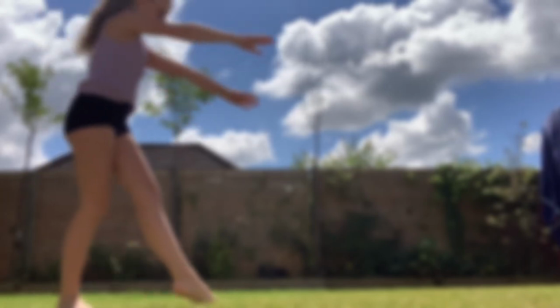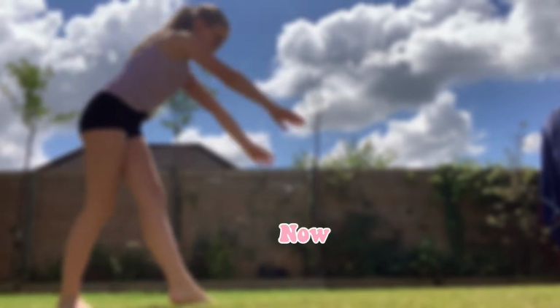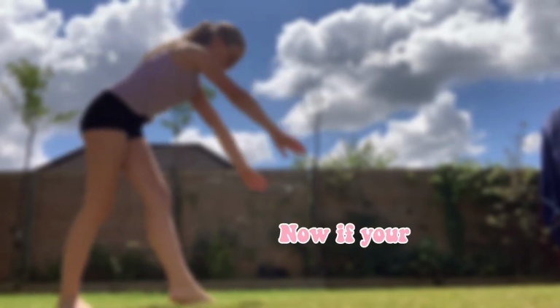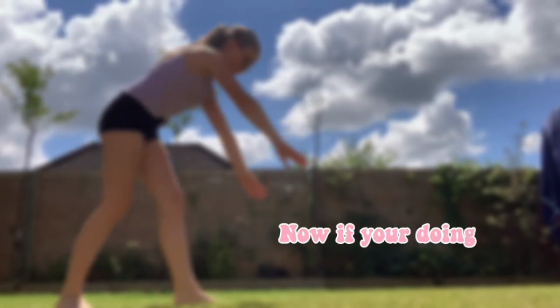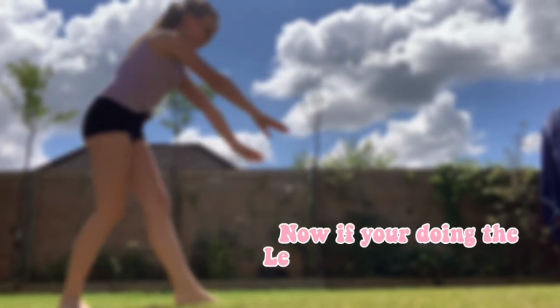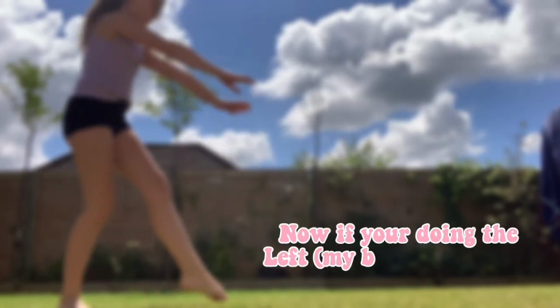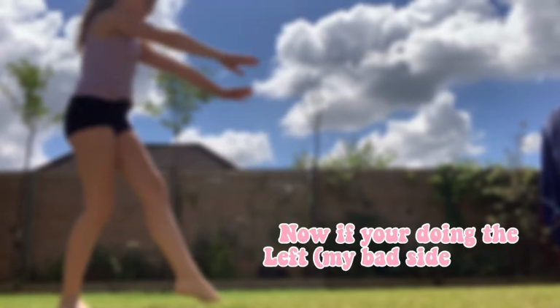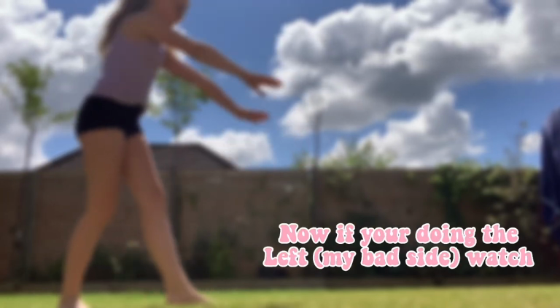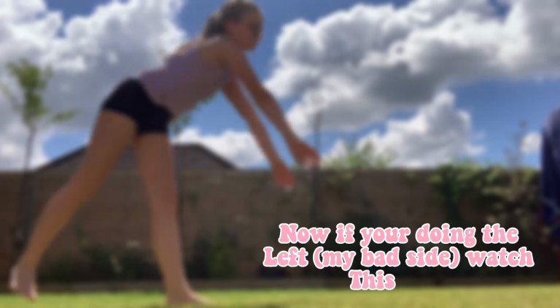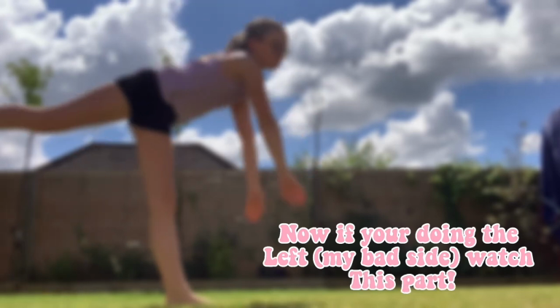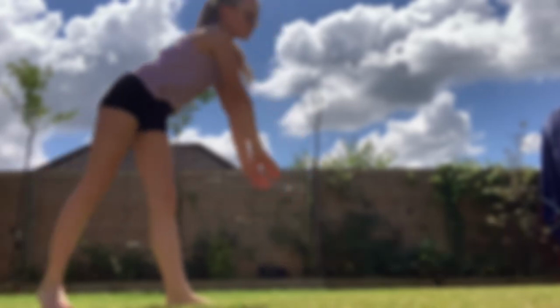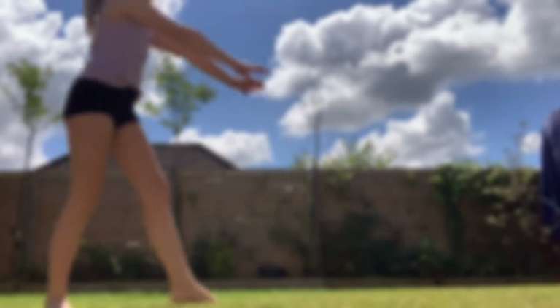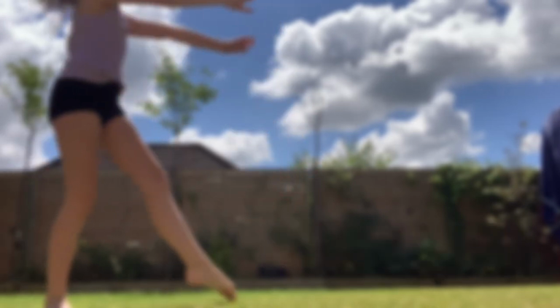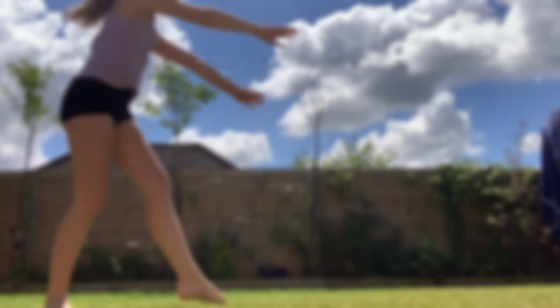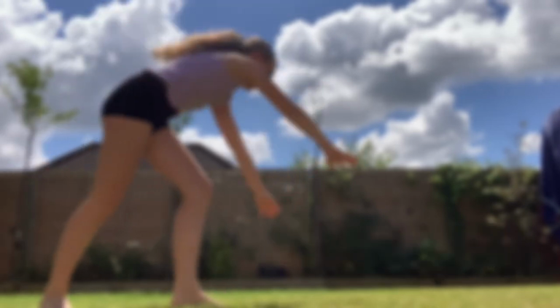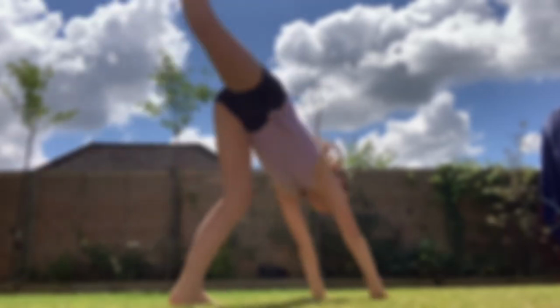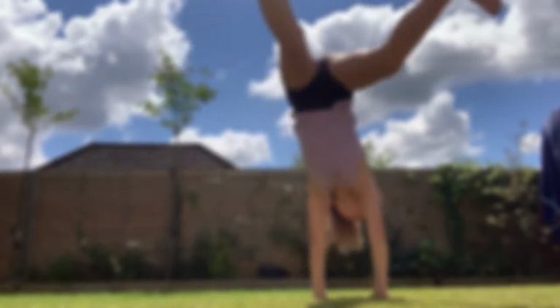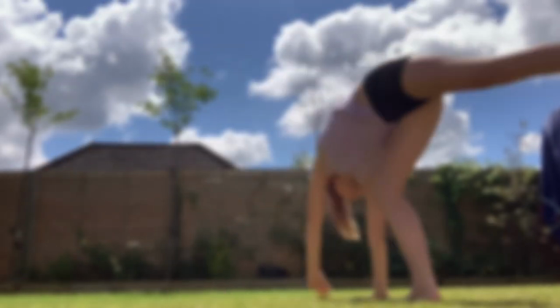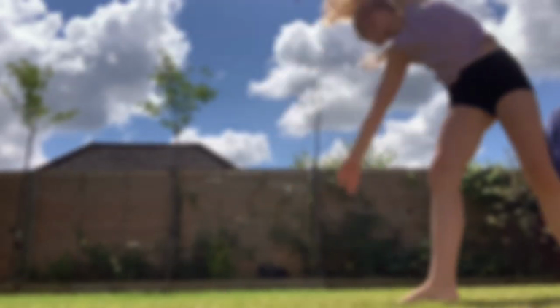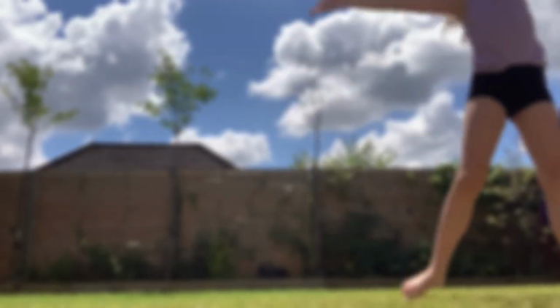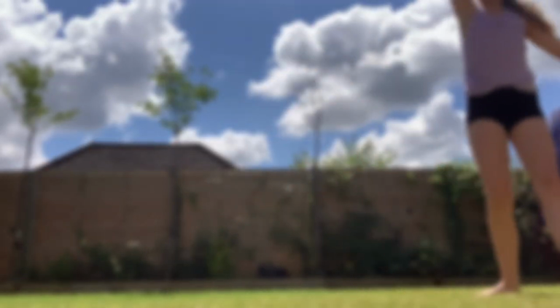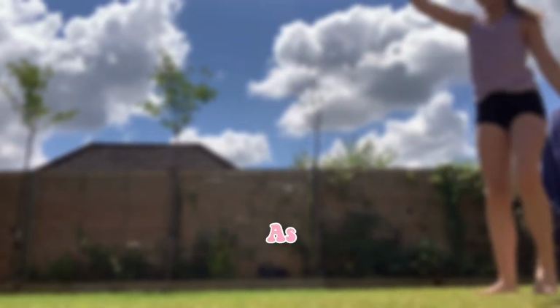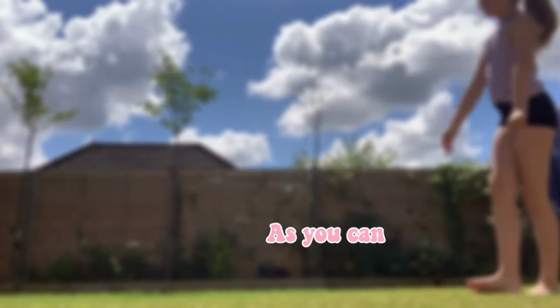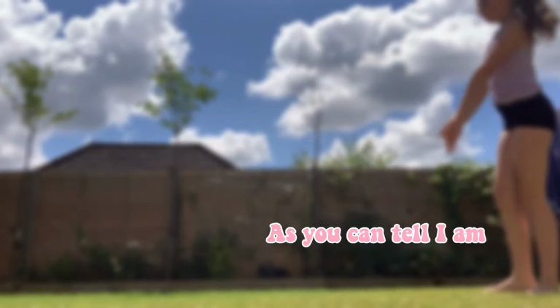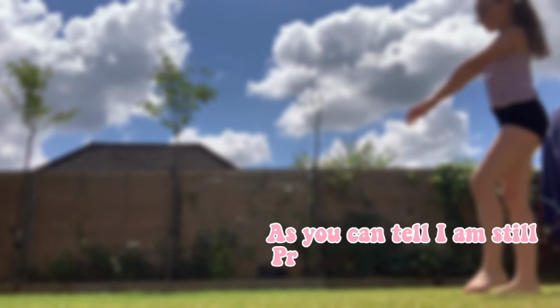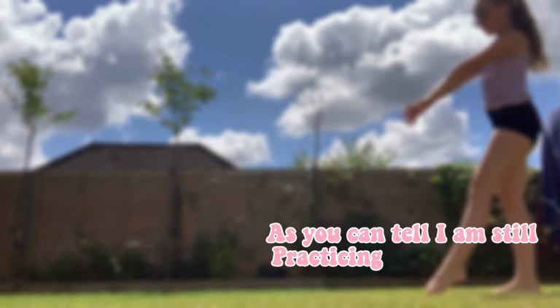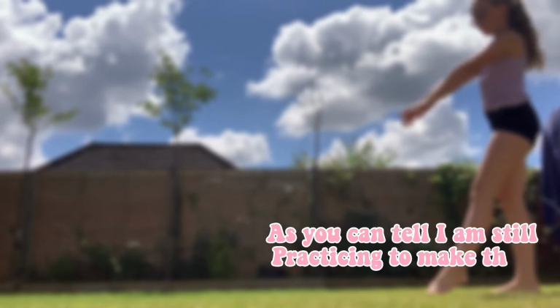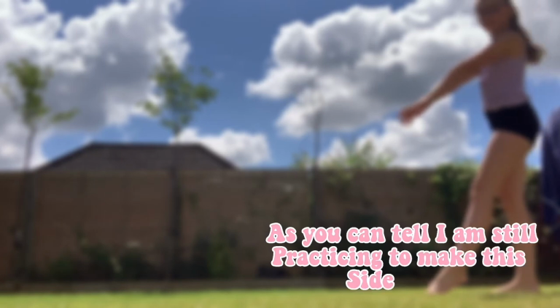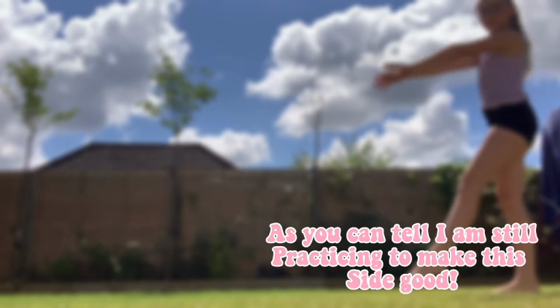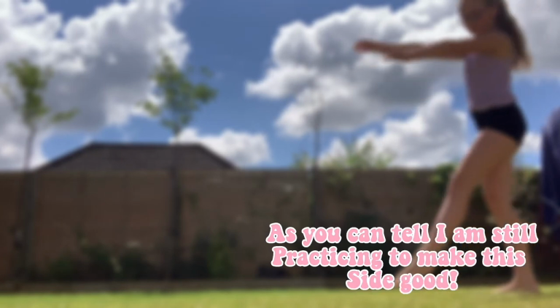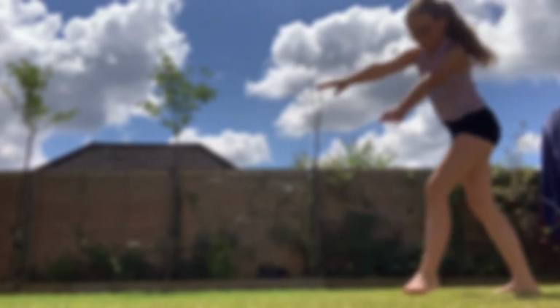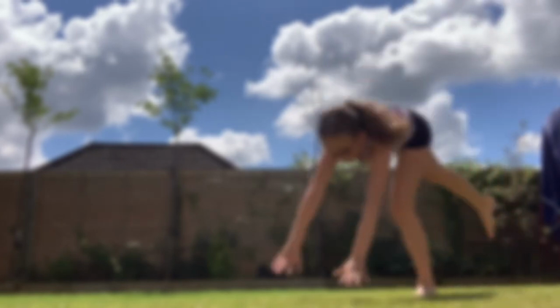Now if you're doing the left — my bad side — watch this part. As you can tell, I am still practicing to make this side good.